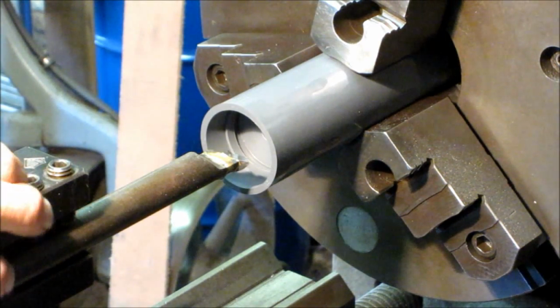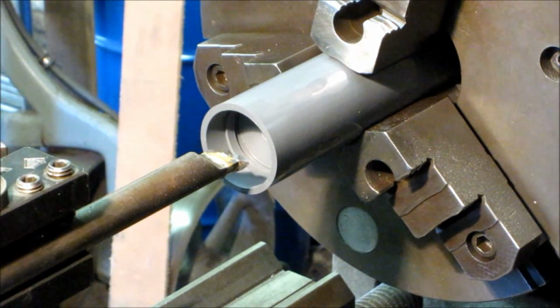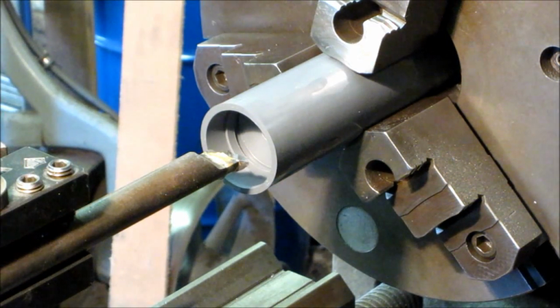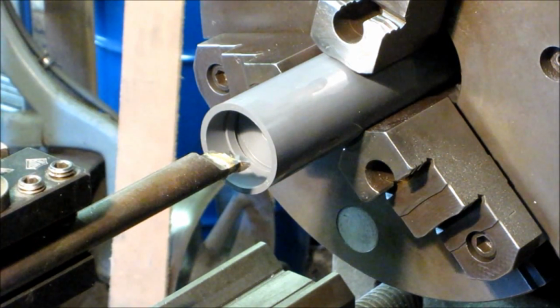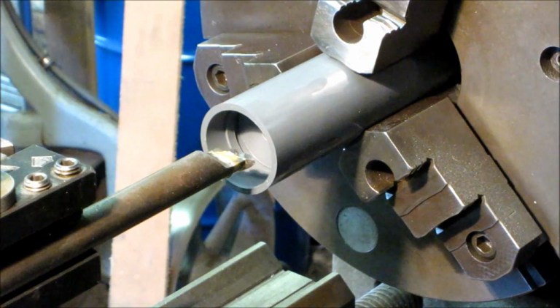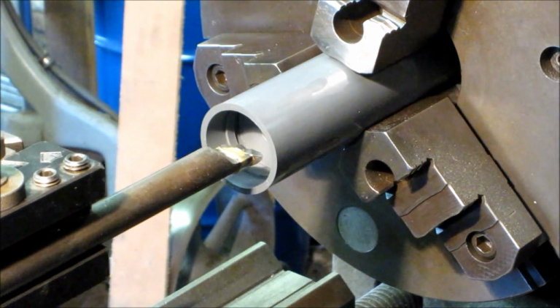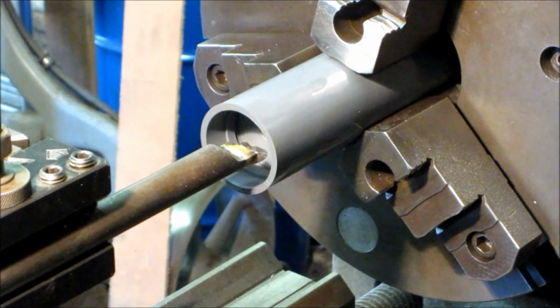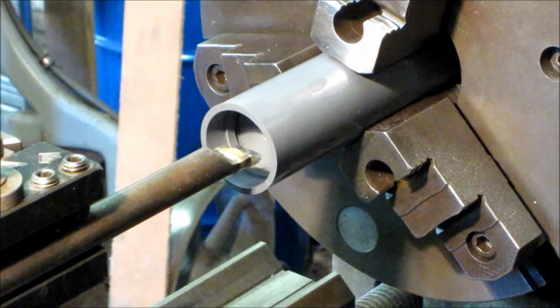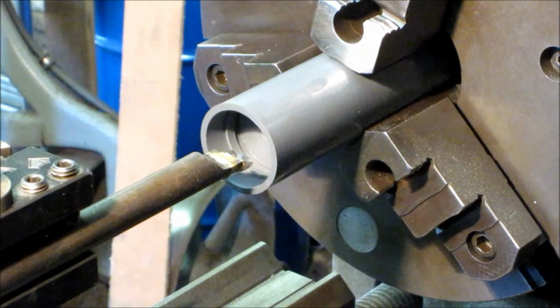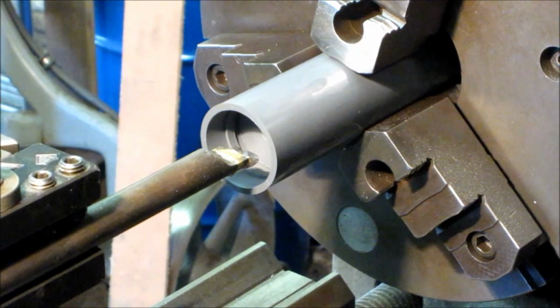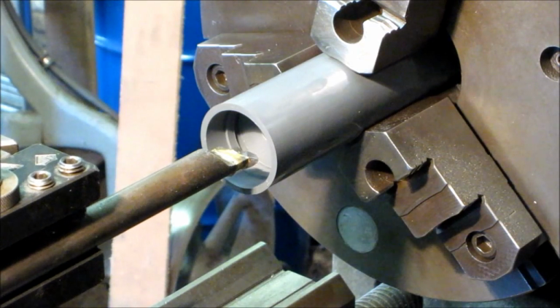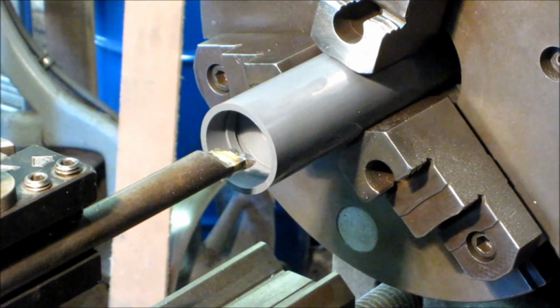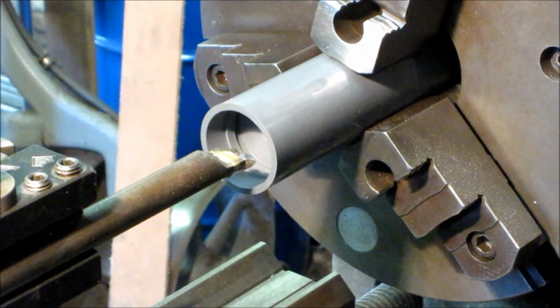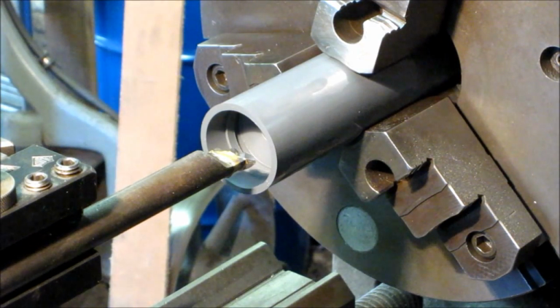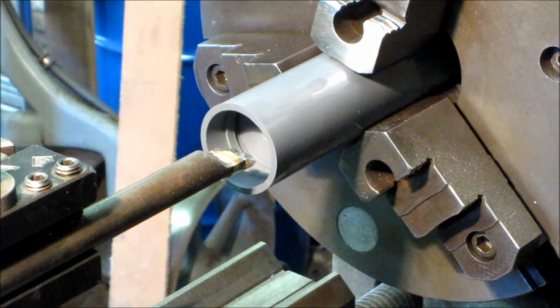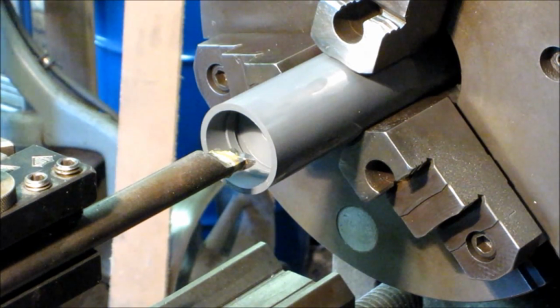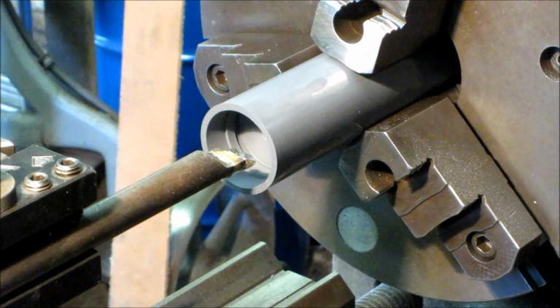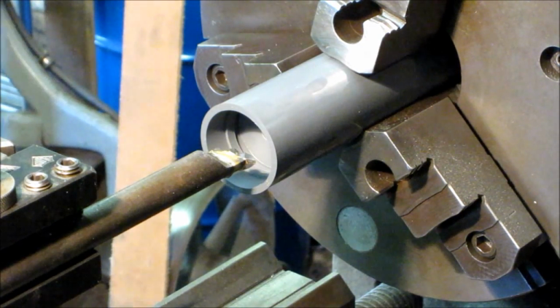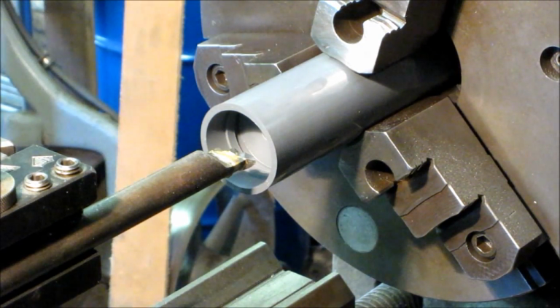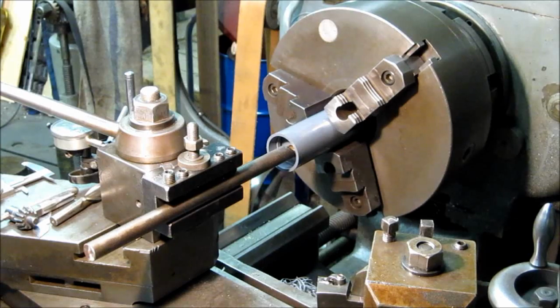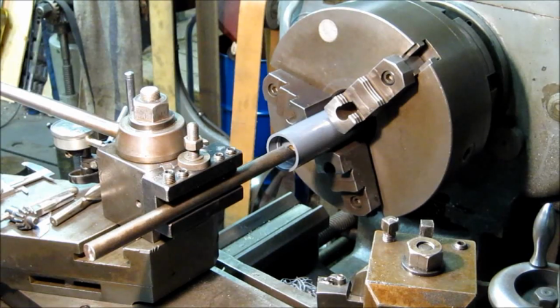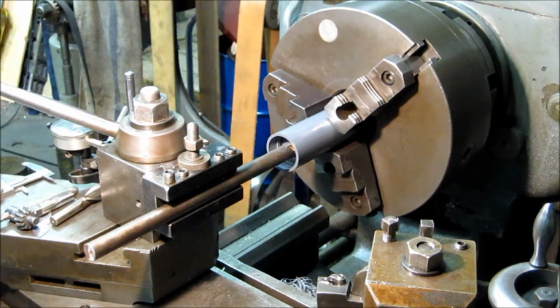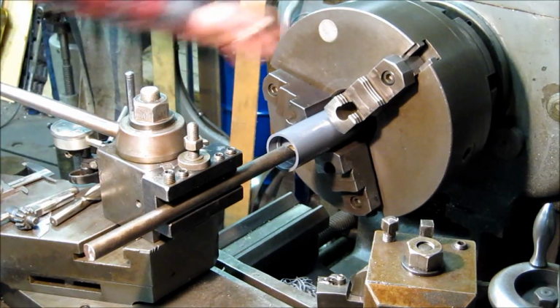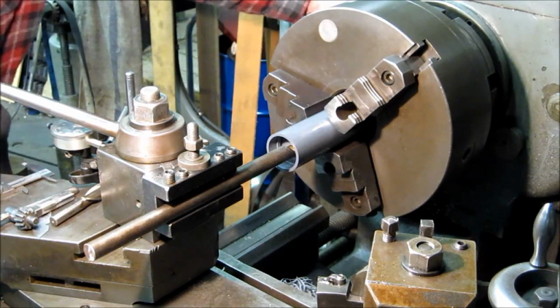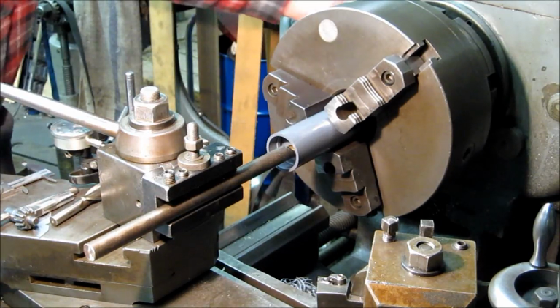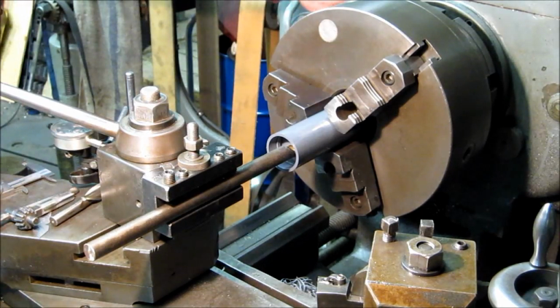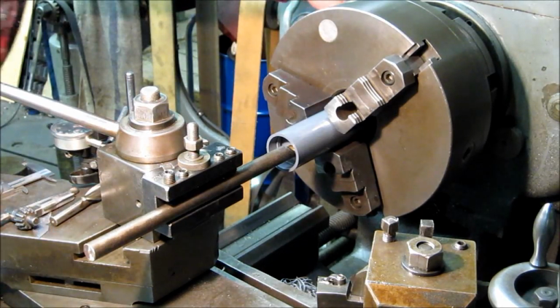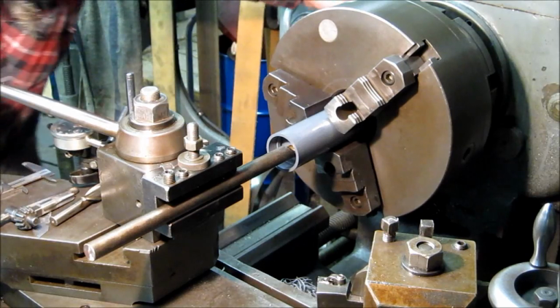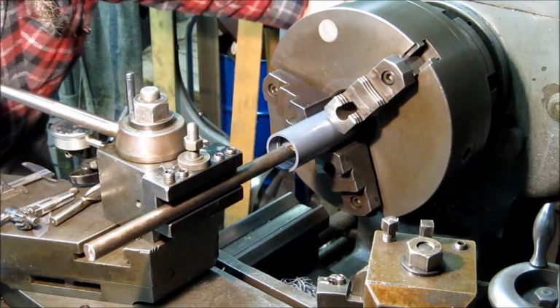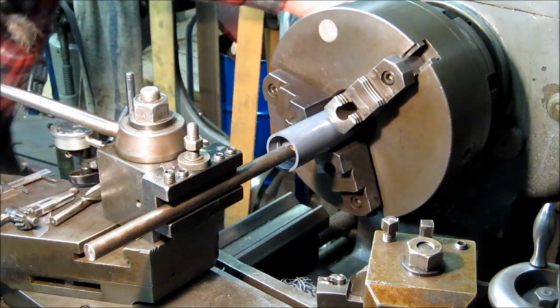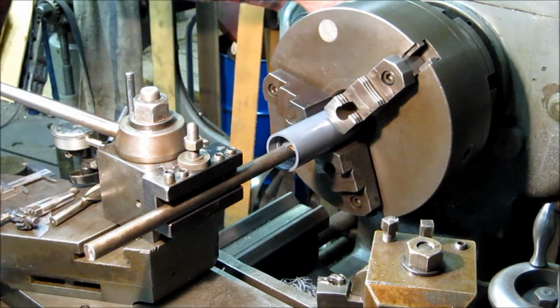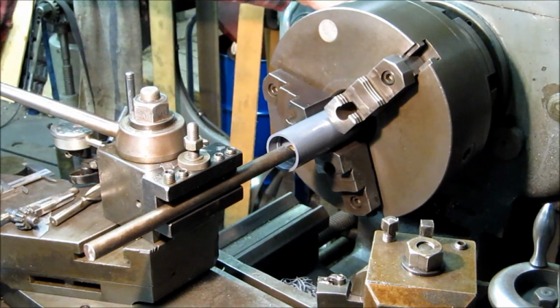We'll do the thread right after we get back from going to get our Chinese takeout. Let's put some threads in here.